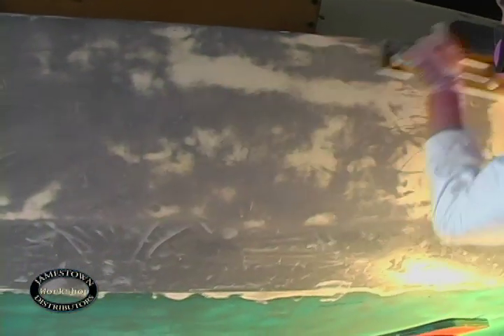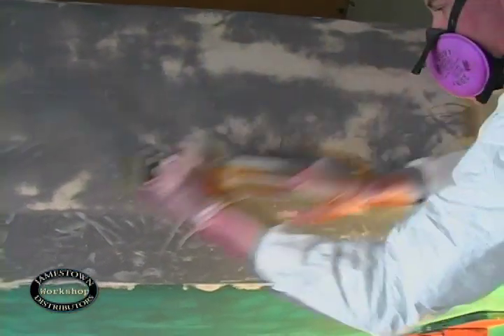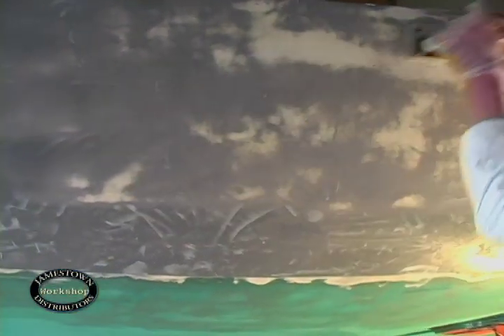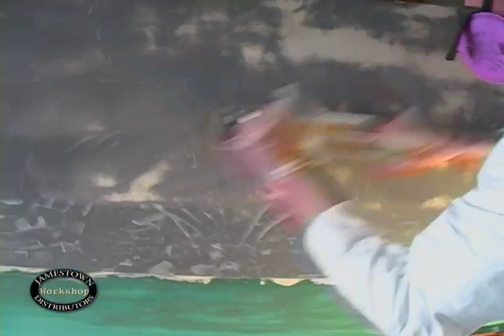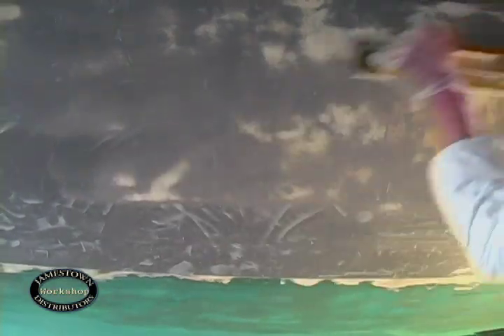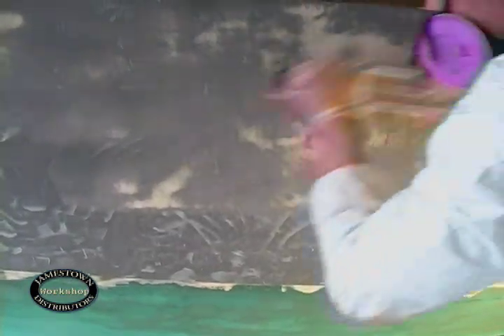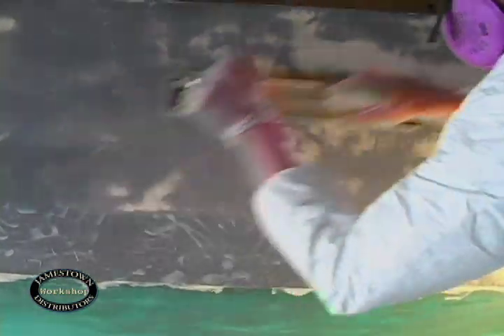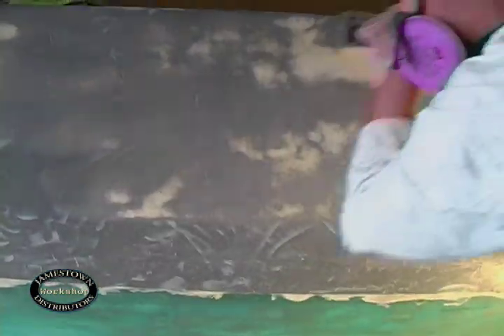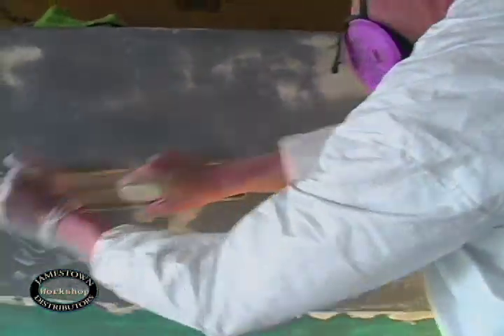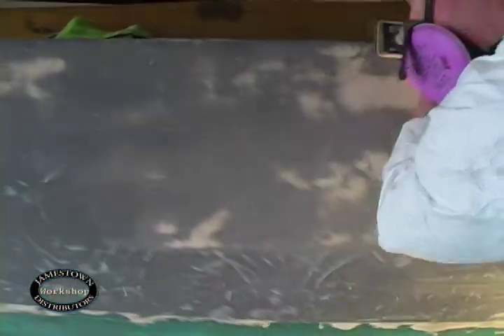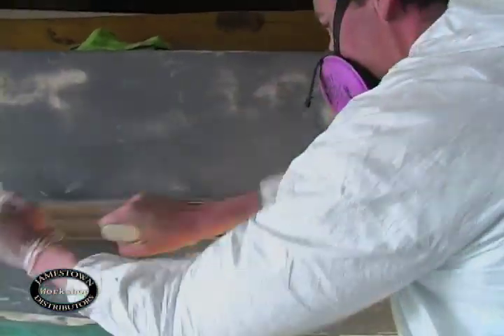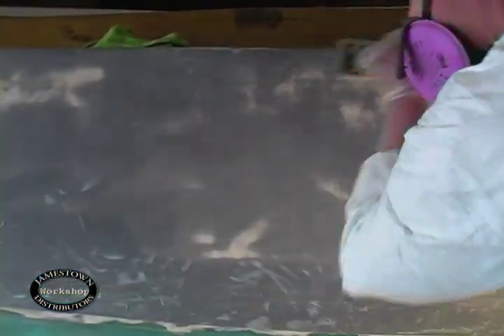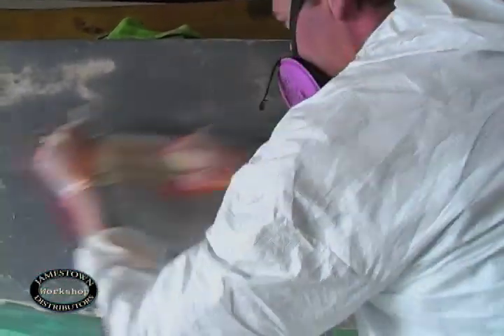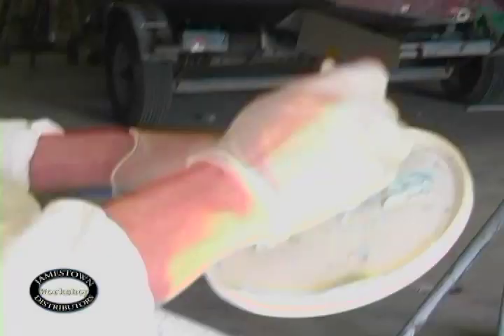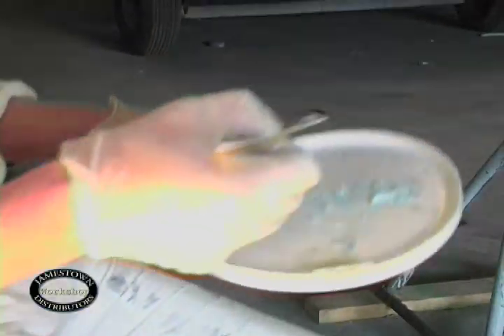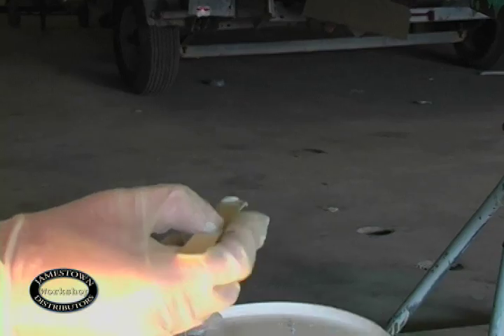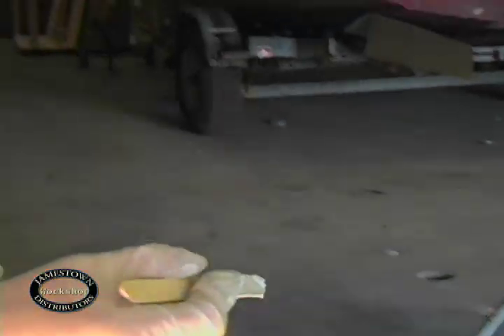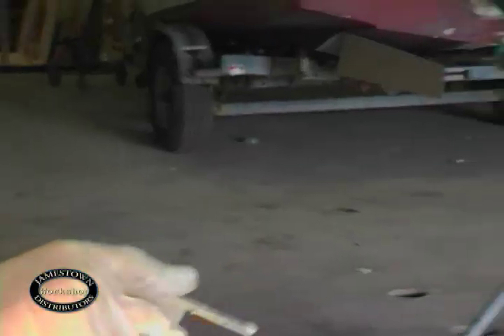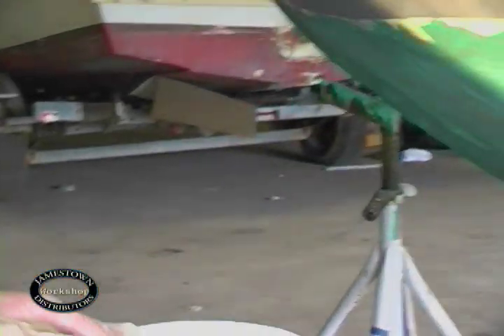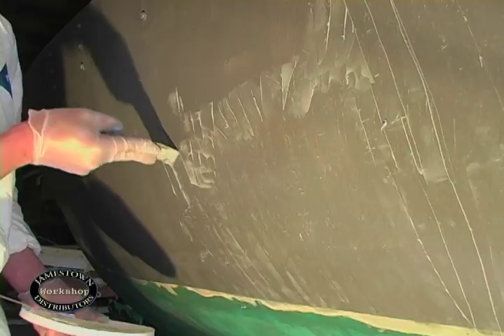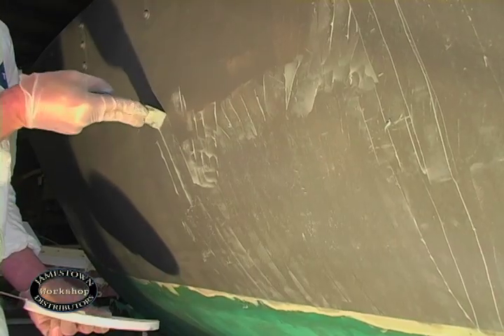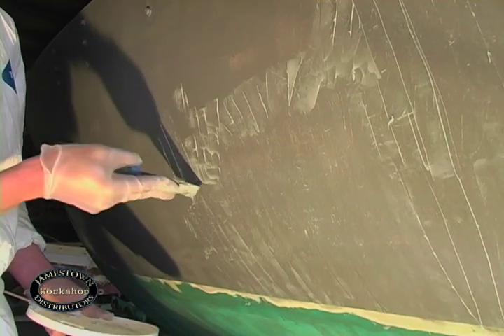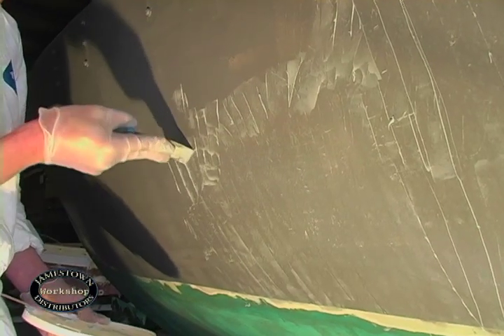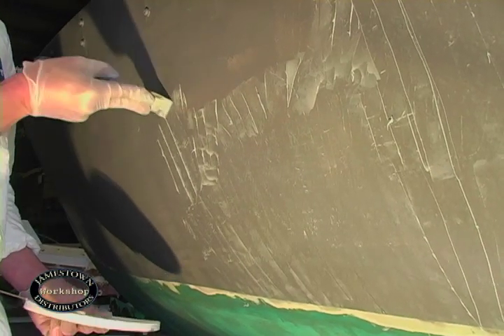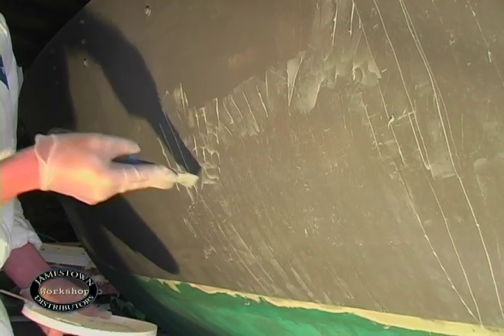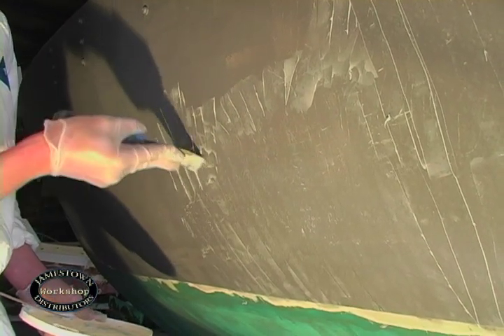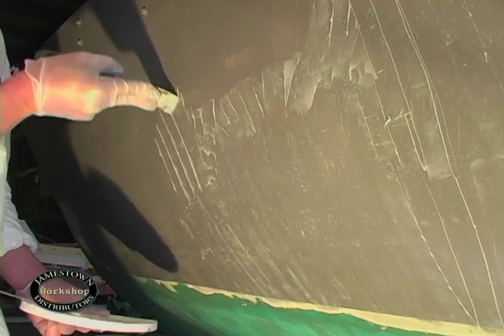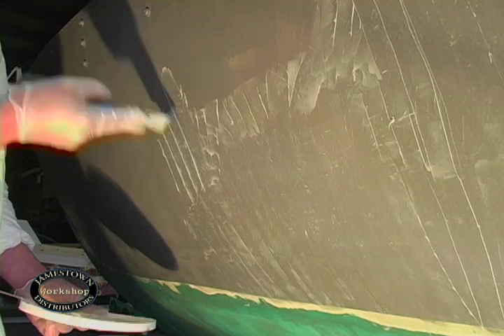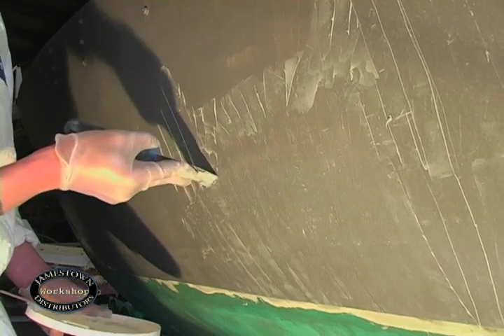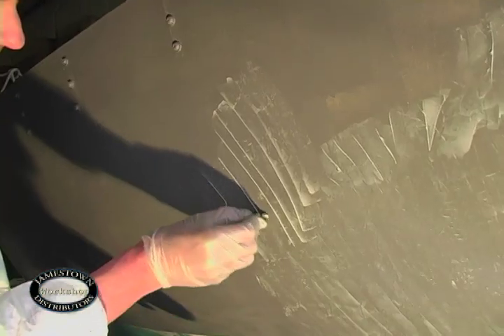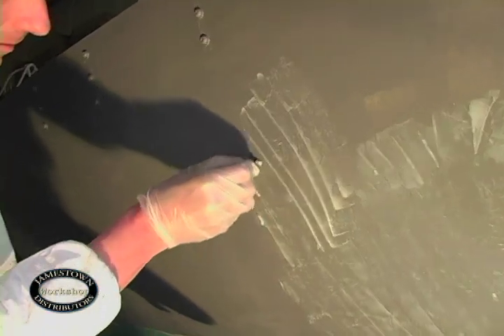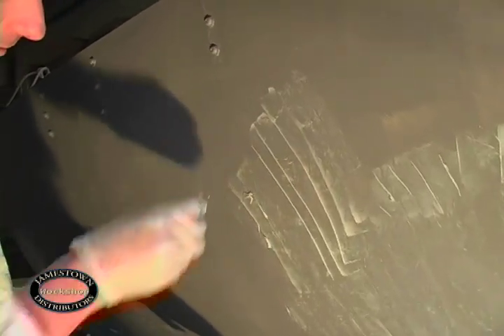Before Rob could apply the filler, he needed to sand down the surface. Now he's ready to mix the two parts and apply the filler. He used a putty knife to apply the filler and then used a razor blade to remove the excess.